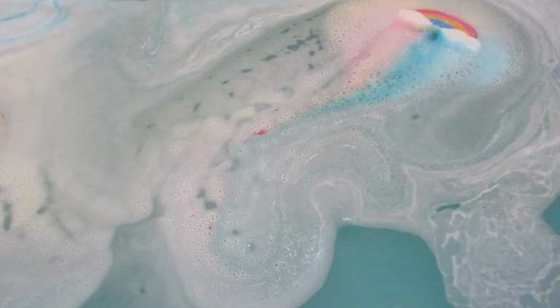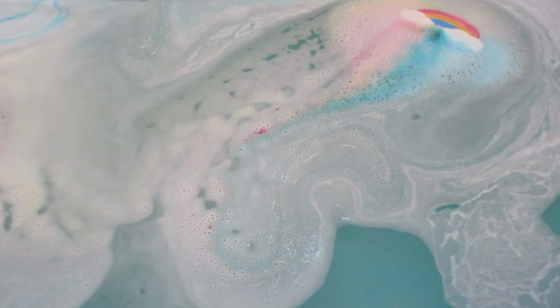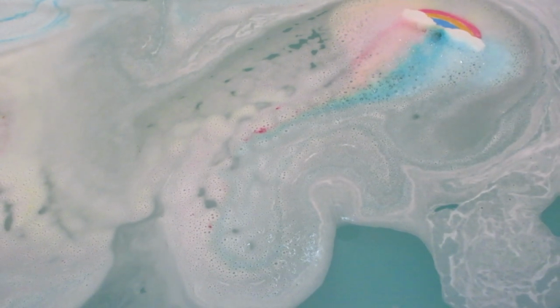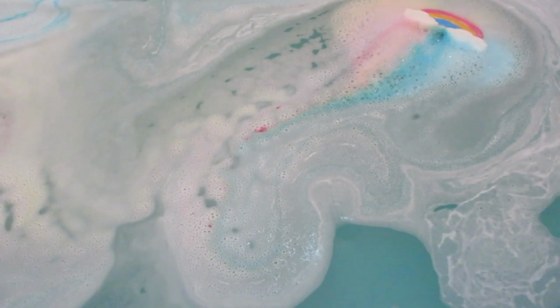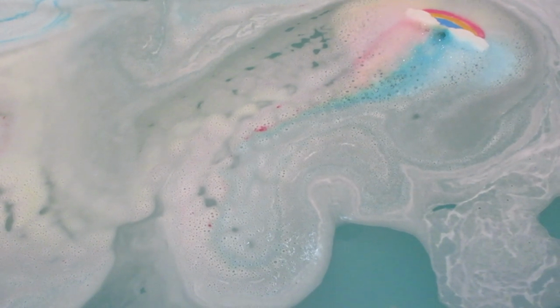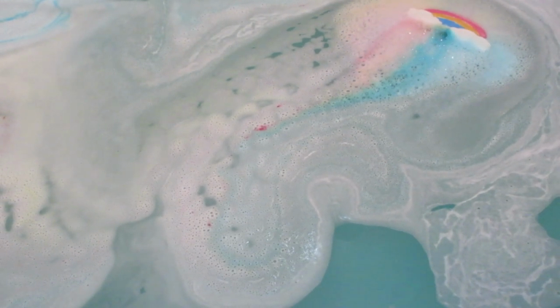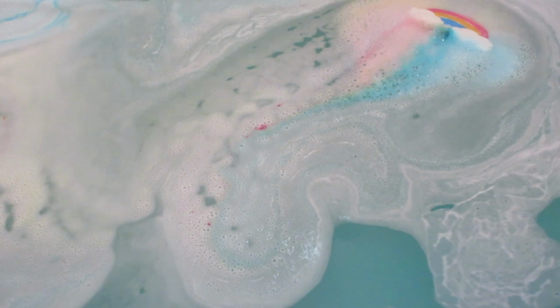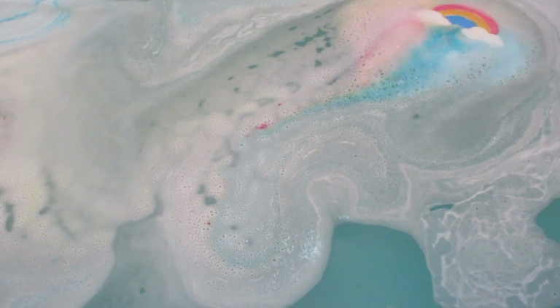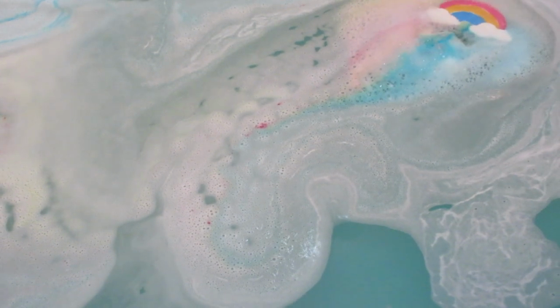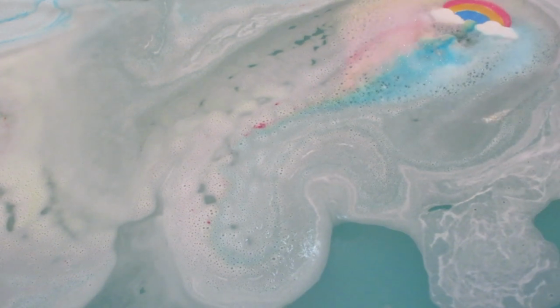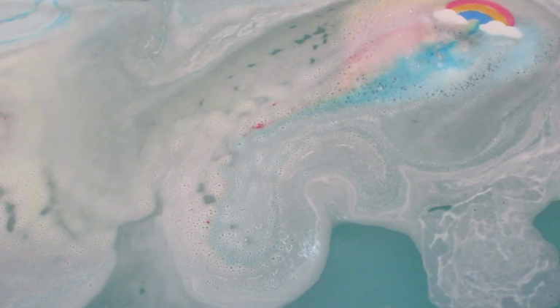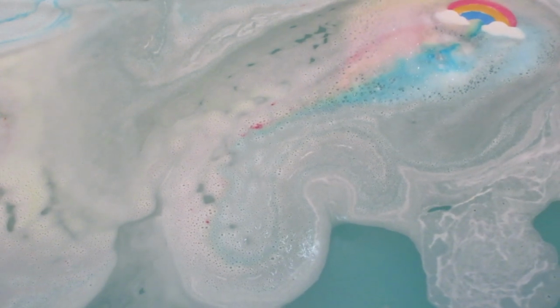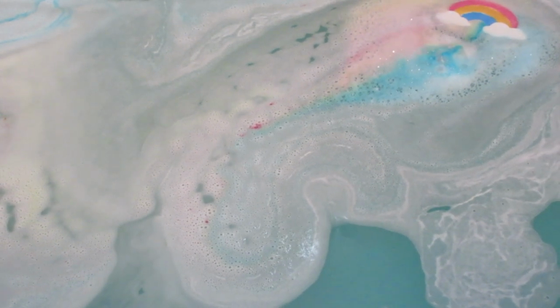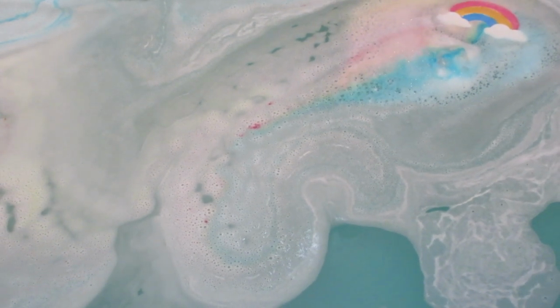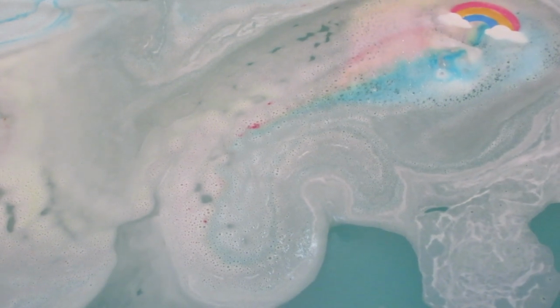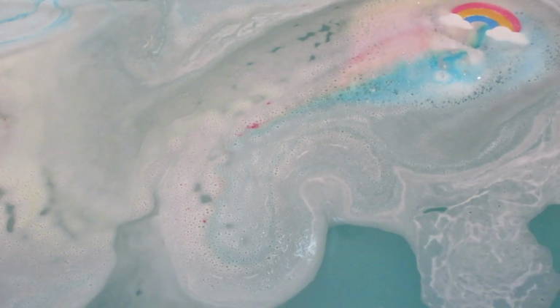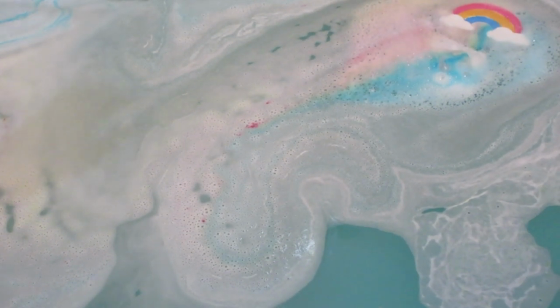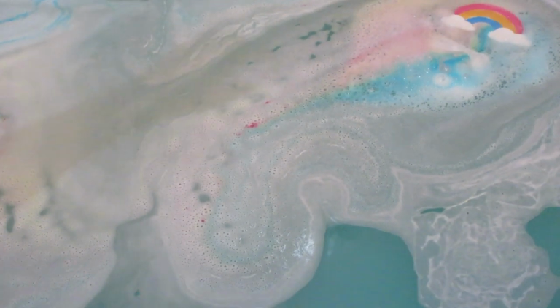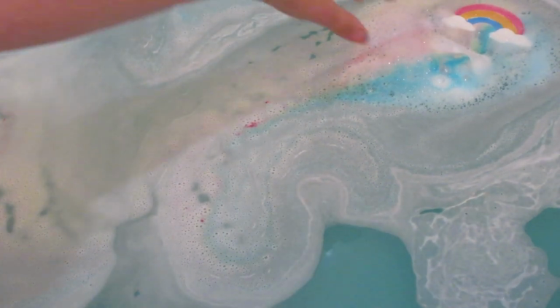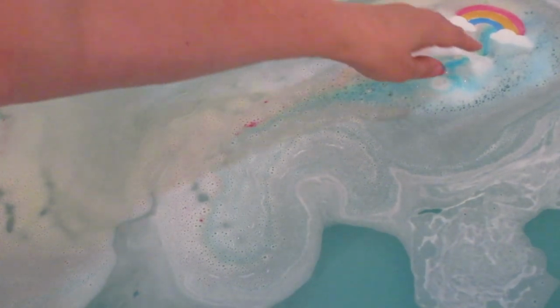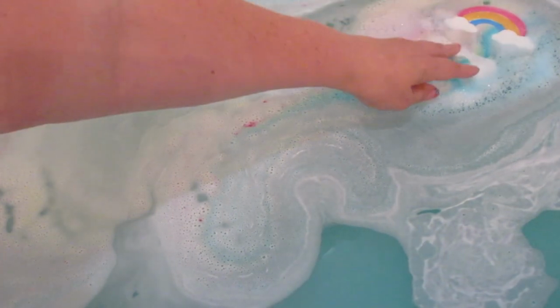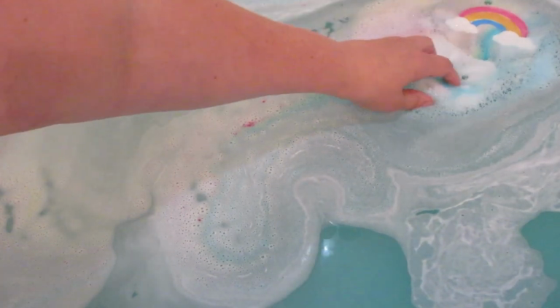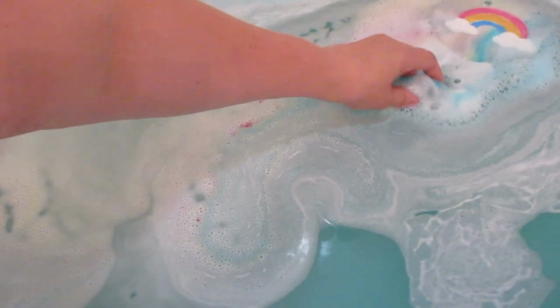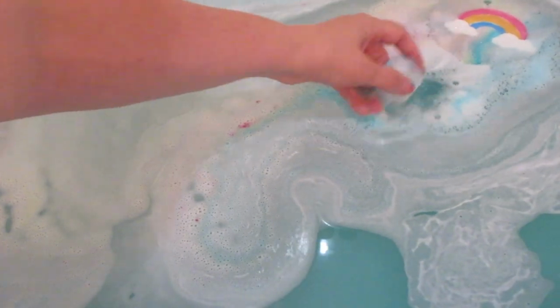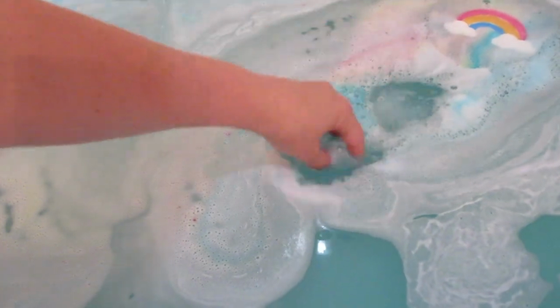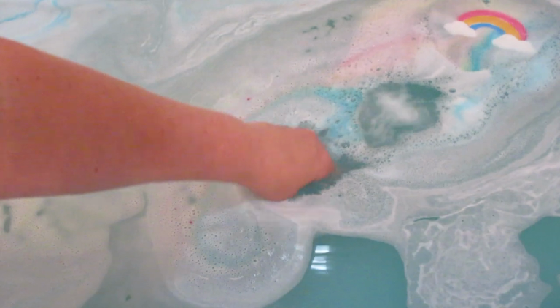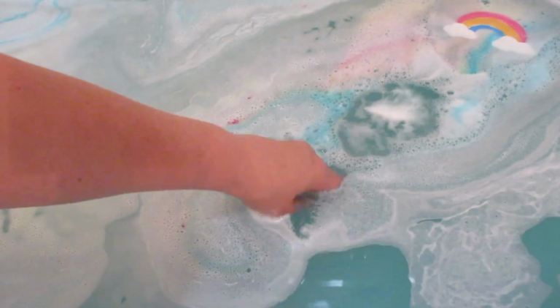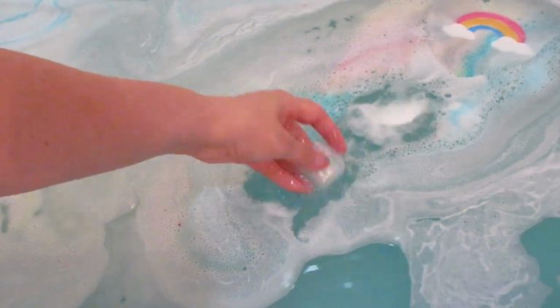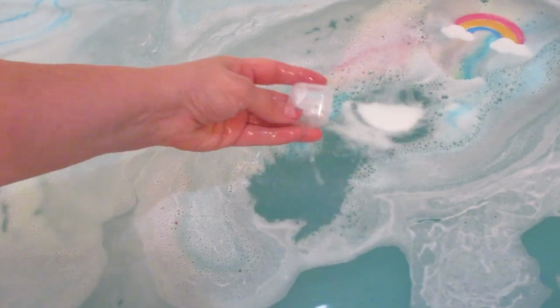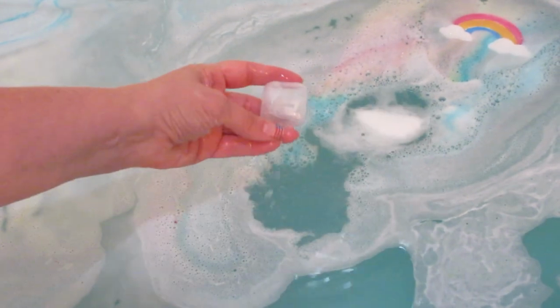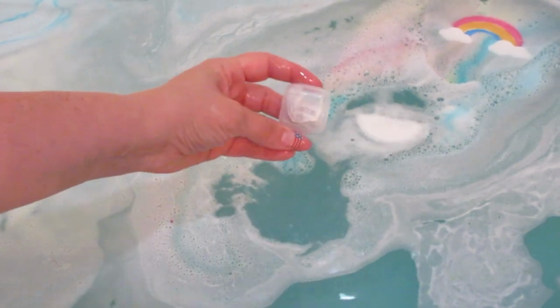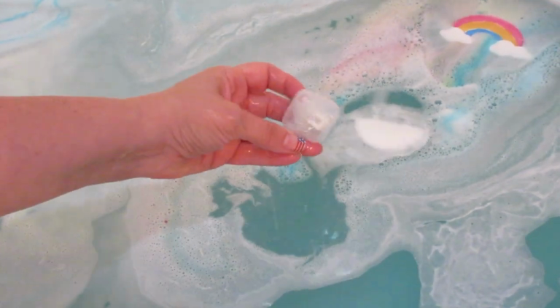As you can see, the water is a bluish teal color once all those colors mixed in. I like this part right here because the ring of the necklace kind of just shot loose and the rainbow stayed intact — so that was fun.